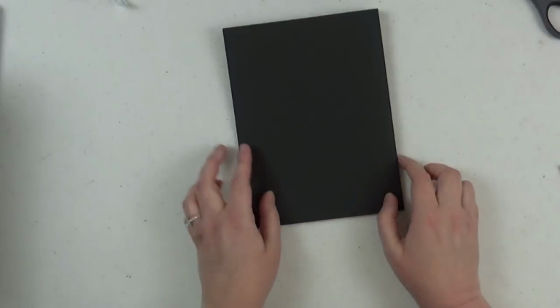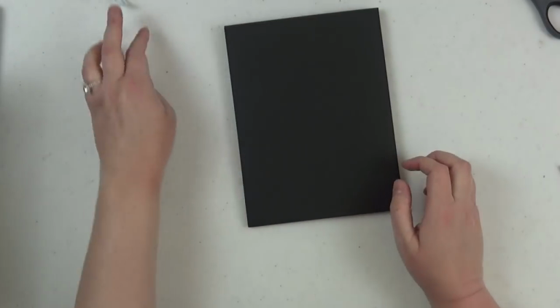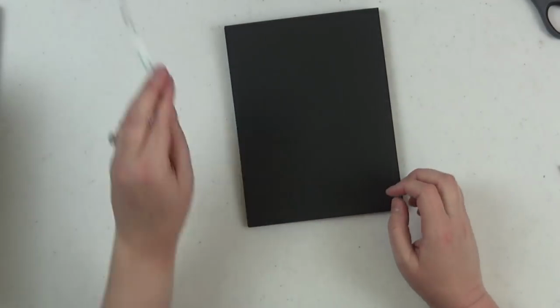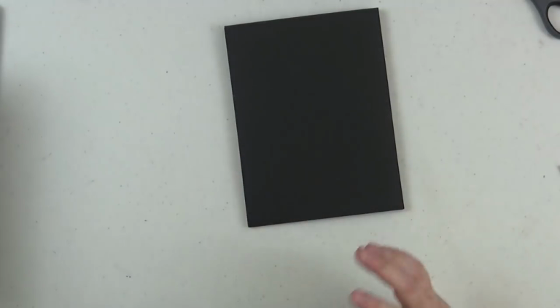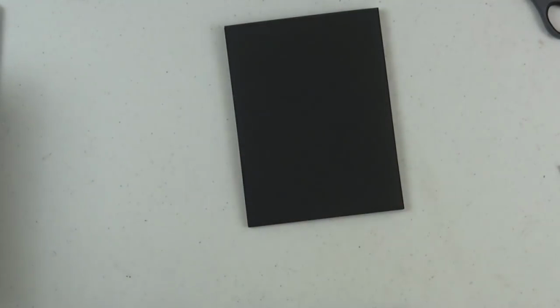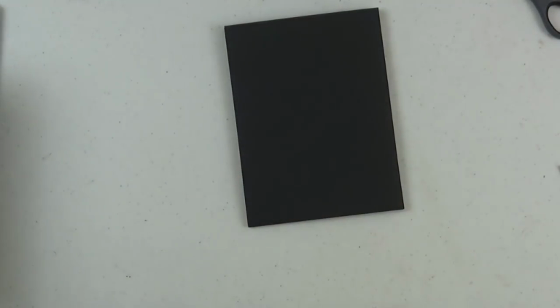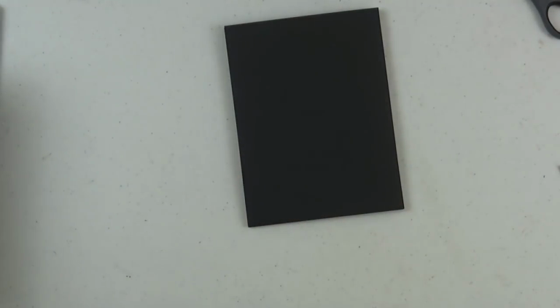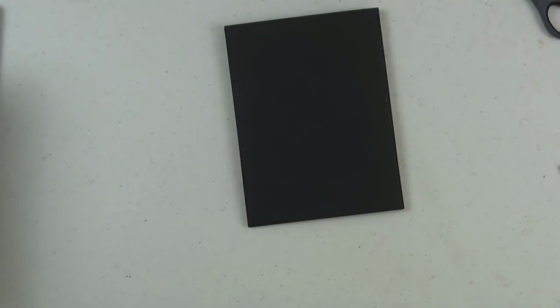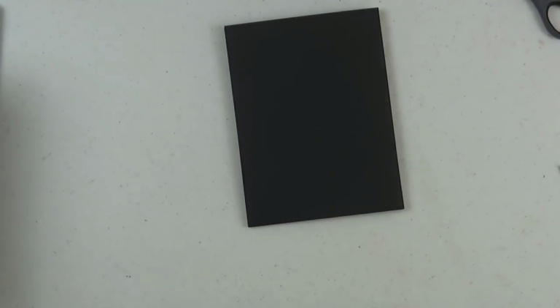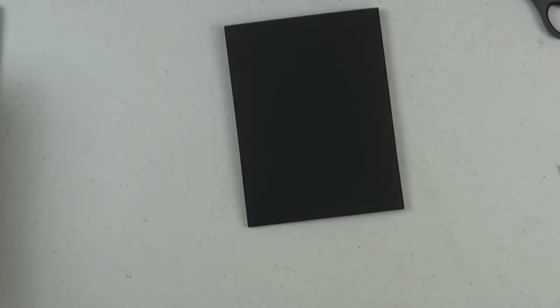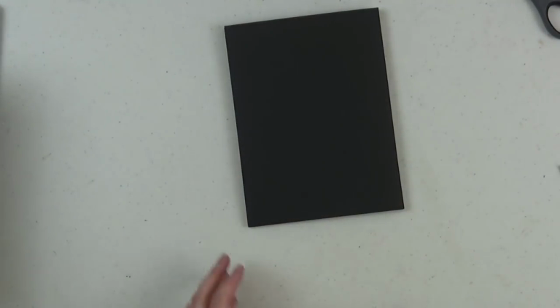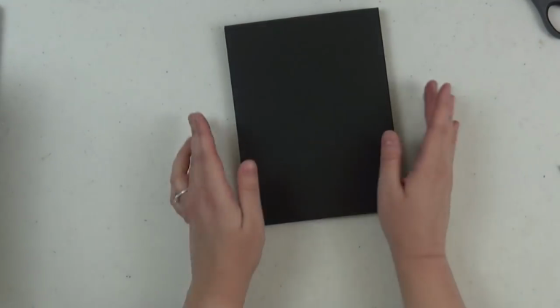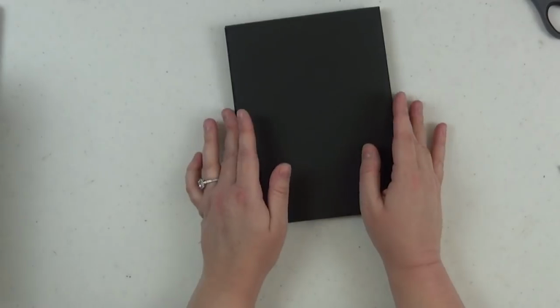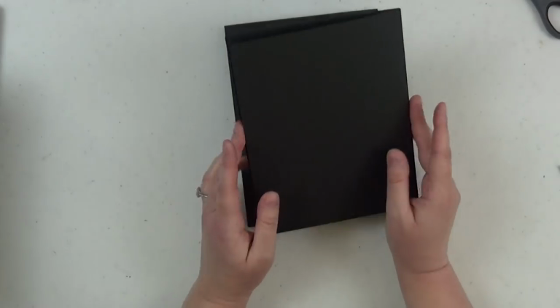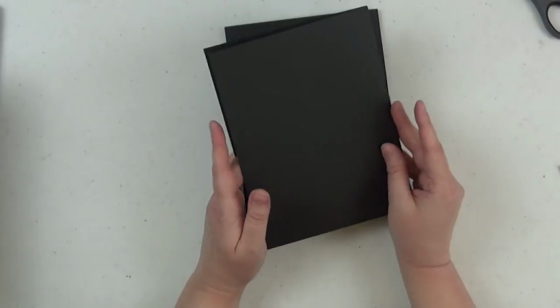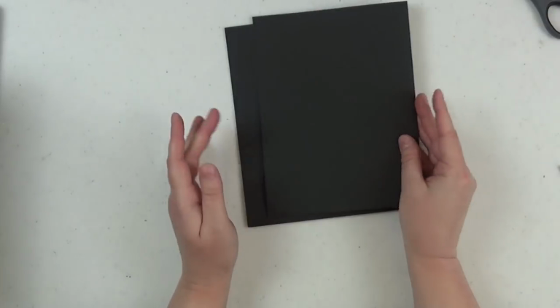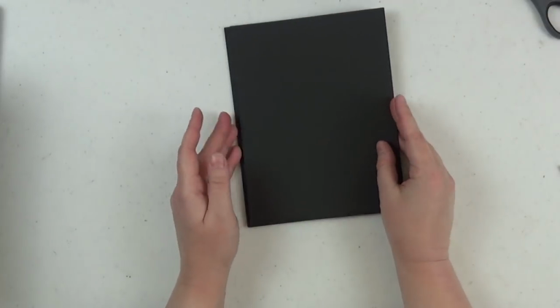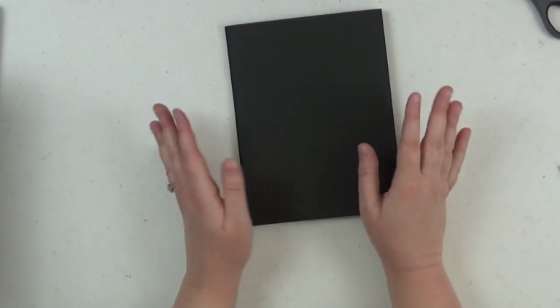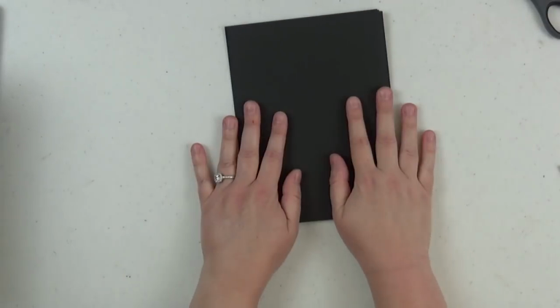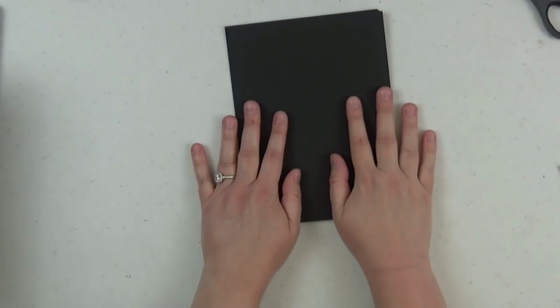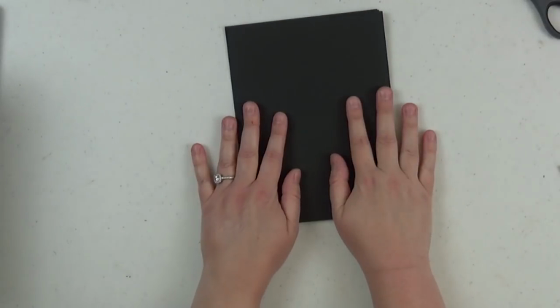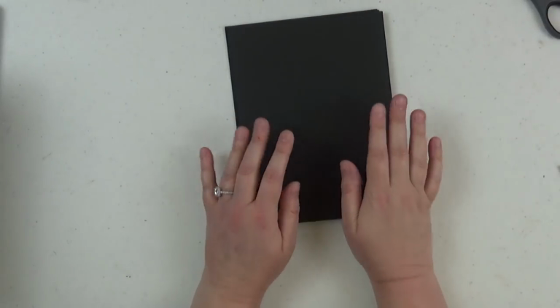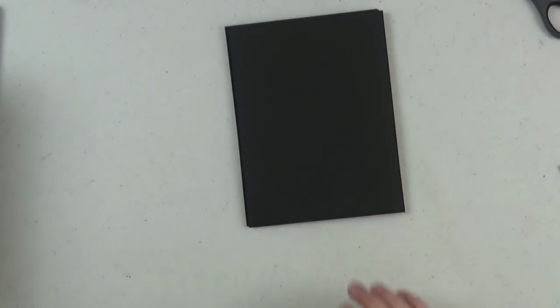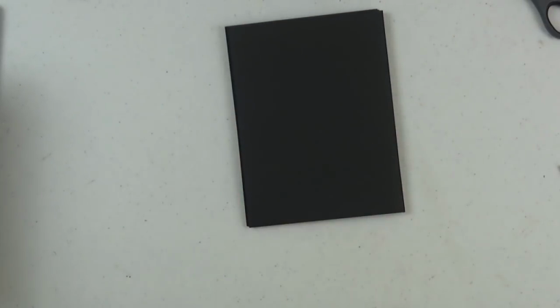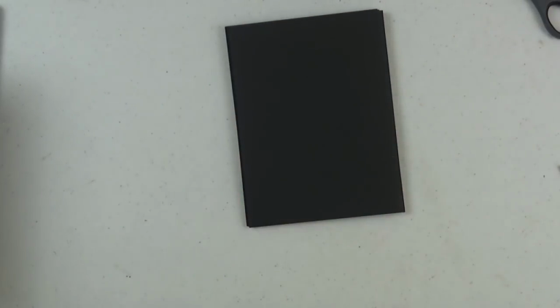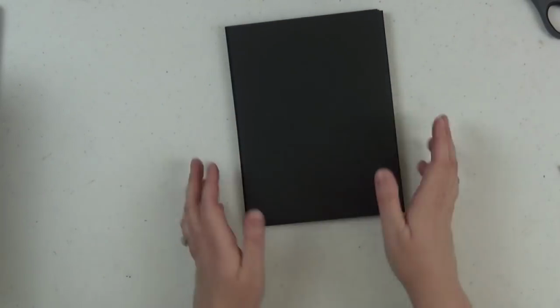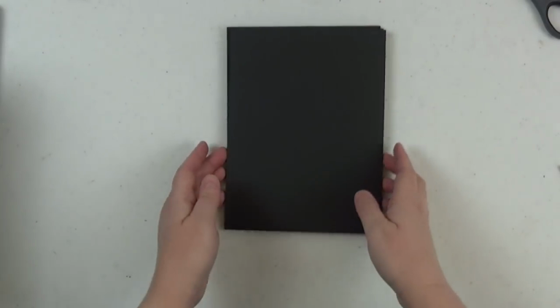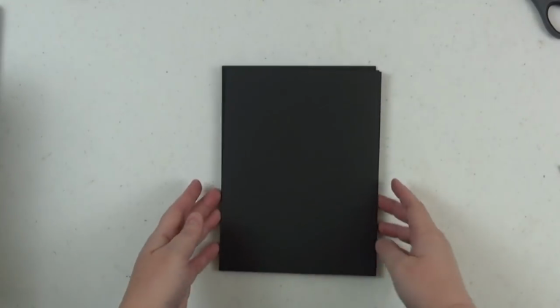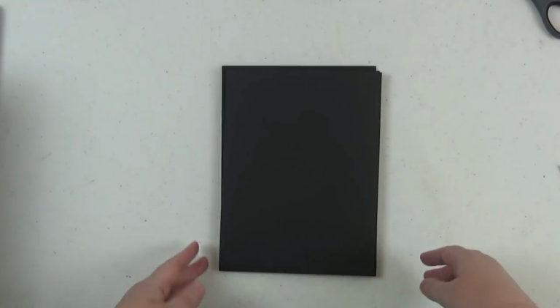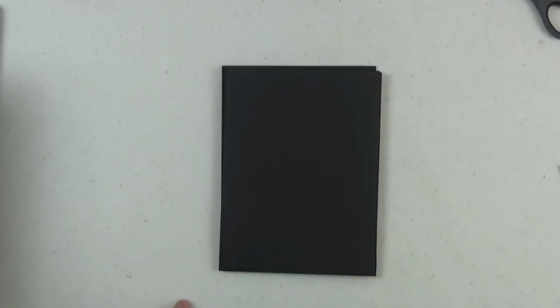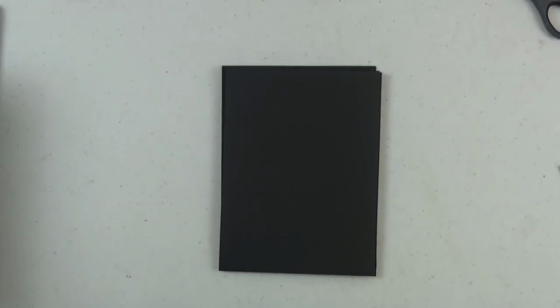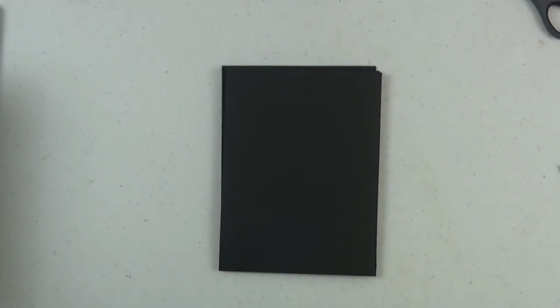I hope you'll join me for Part 2 where we will customize these pages to this particular album design. Thanks so much, and I will catch you in the next video. Bye-bye.